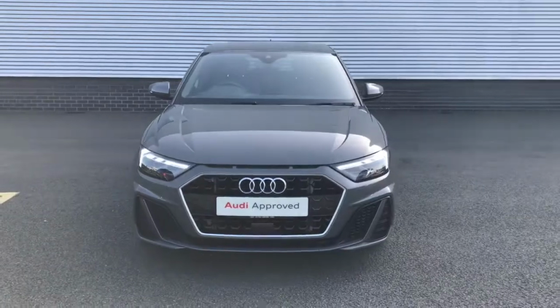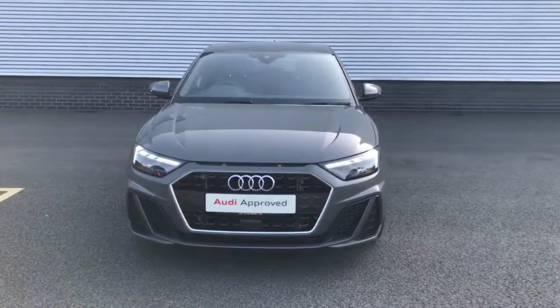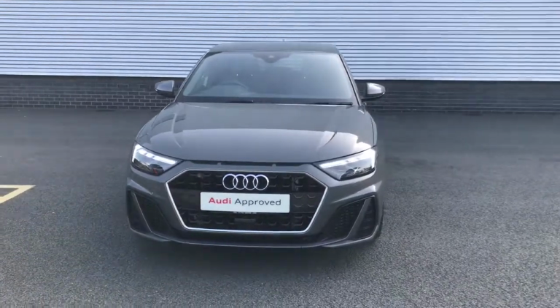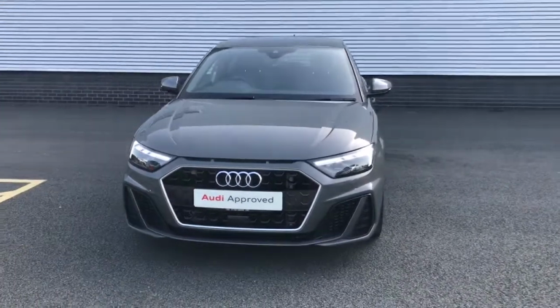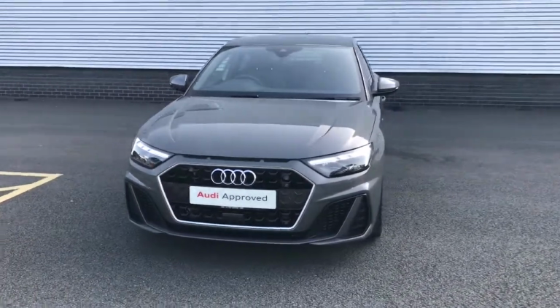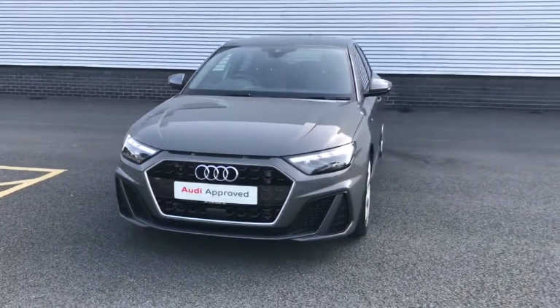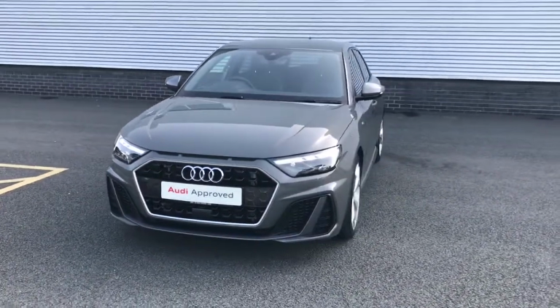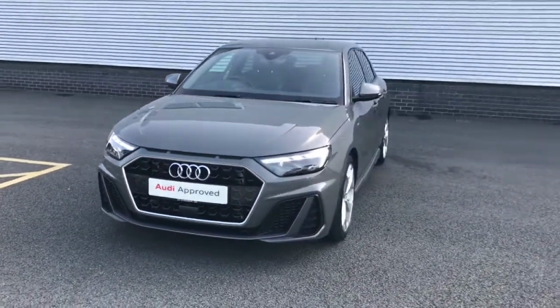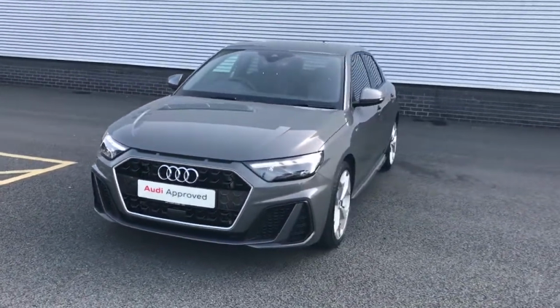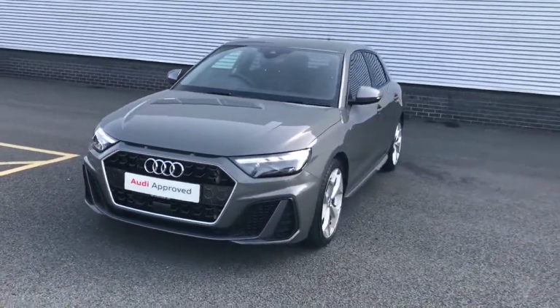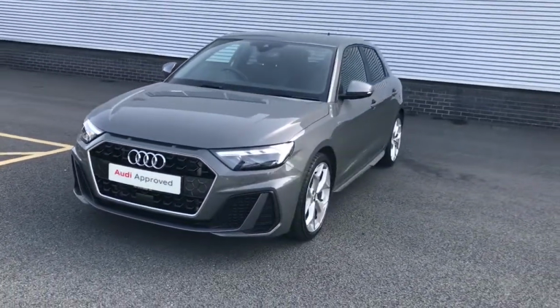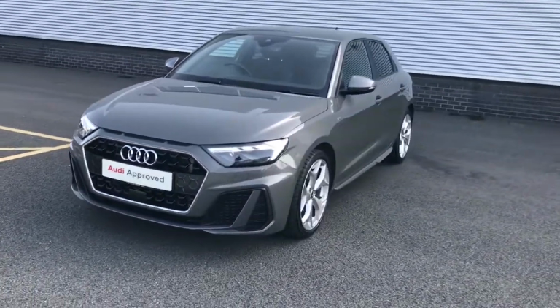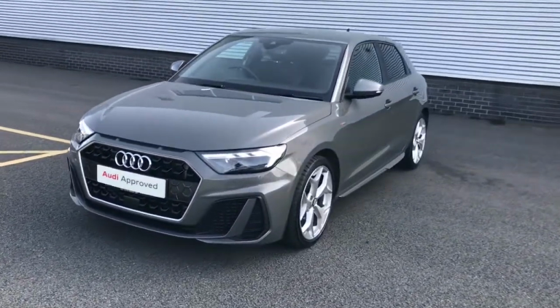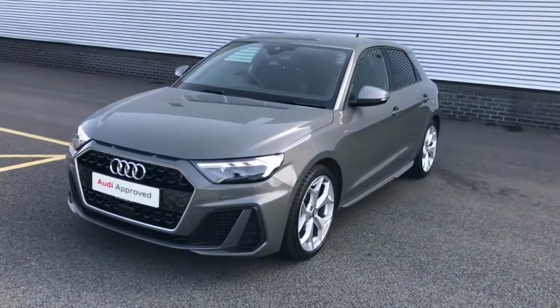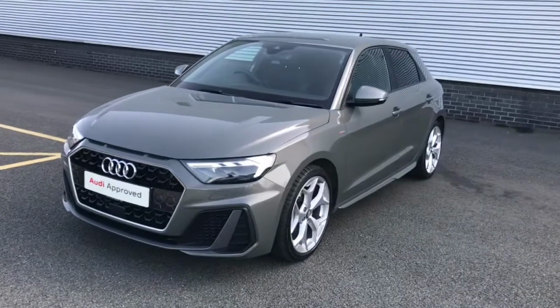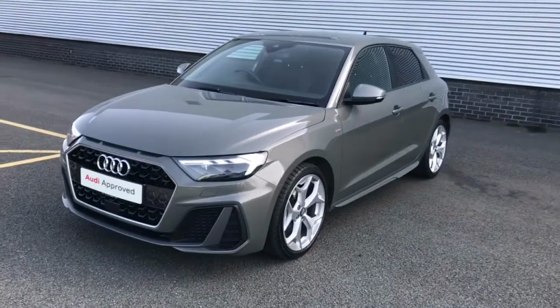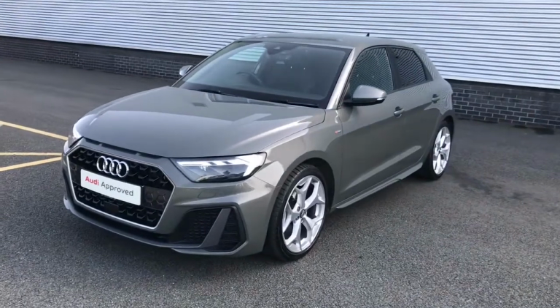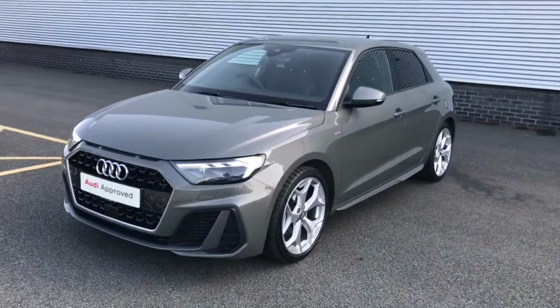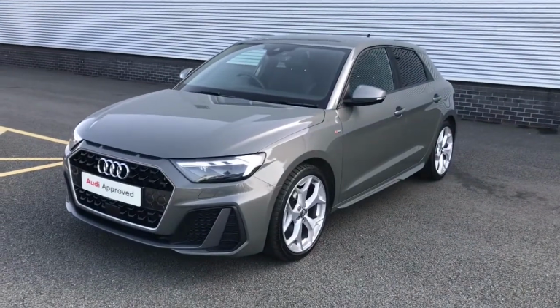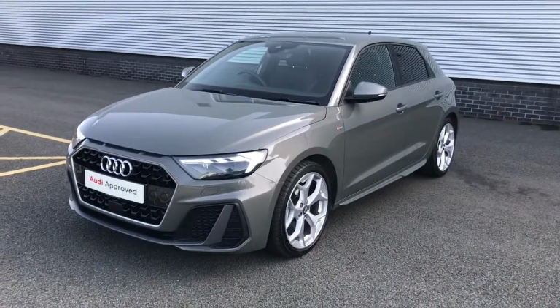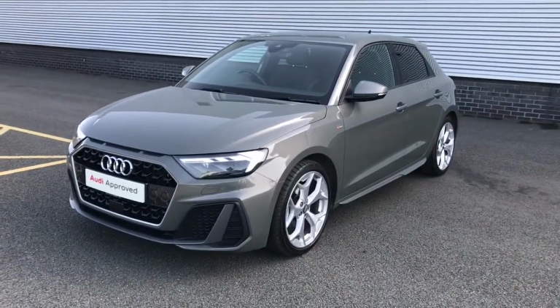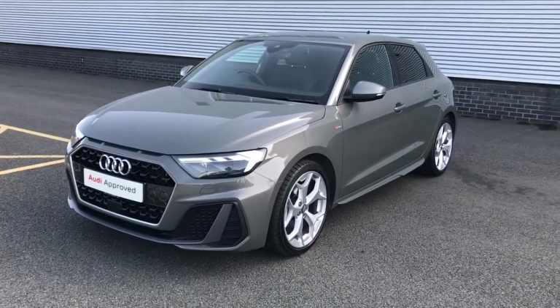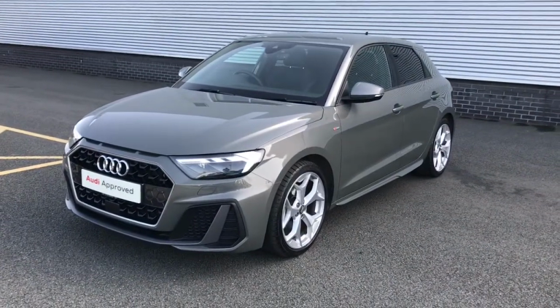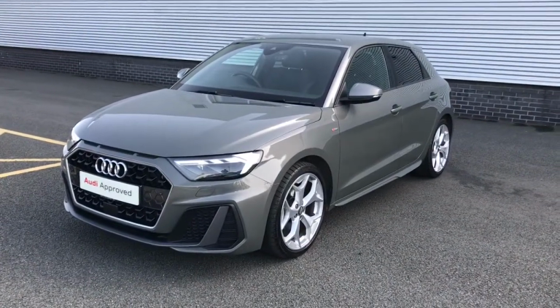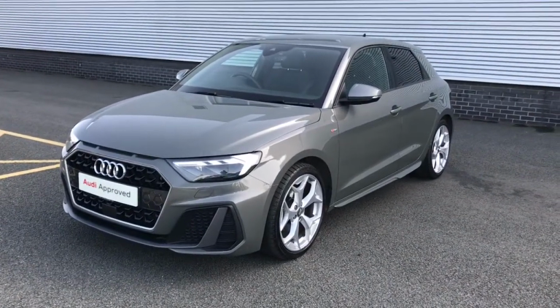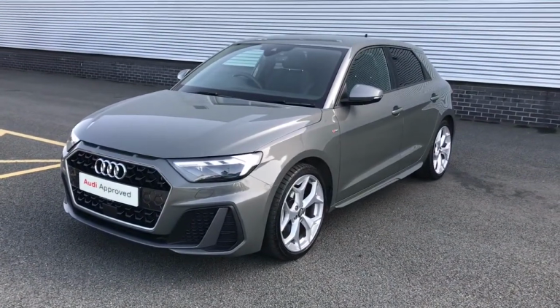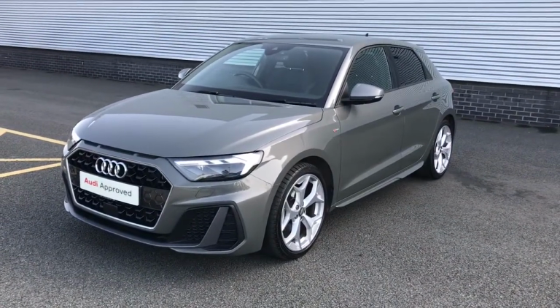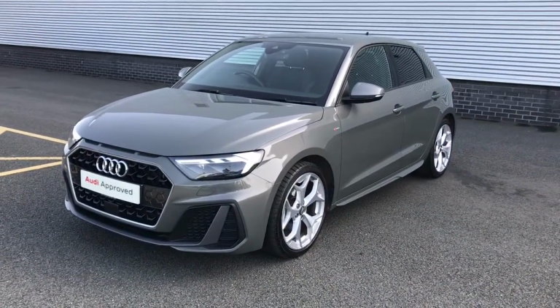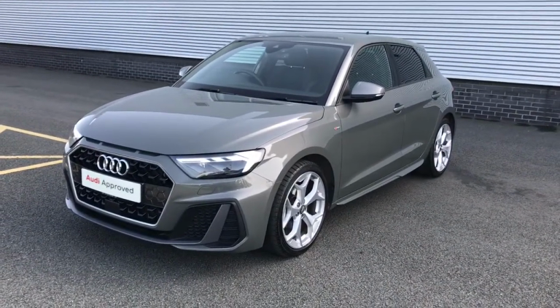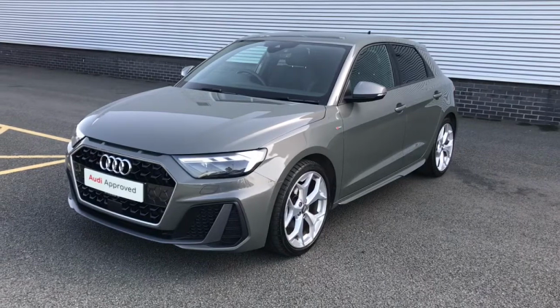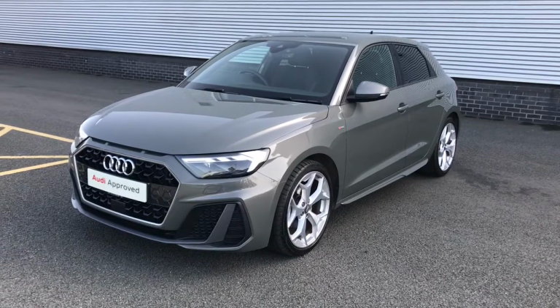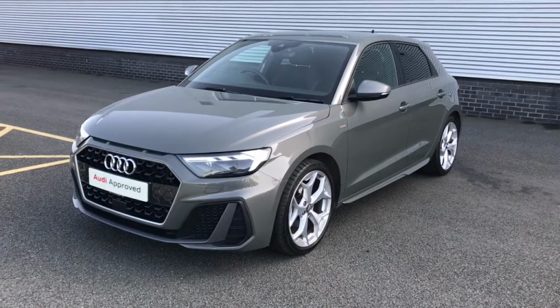Hello and welcome to Stoke Audi. Here we have an approved used Audi A1 Sportback S-Line with the 30 TFSI 116 PS engine and the 6-speed manual gearbox.